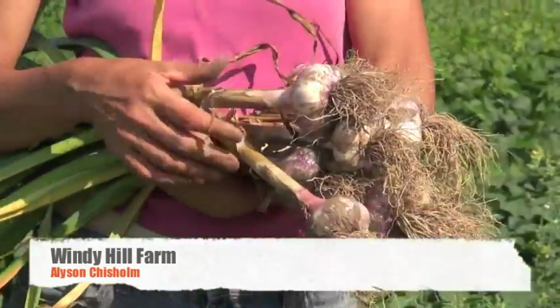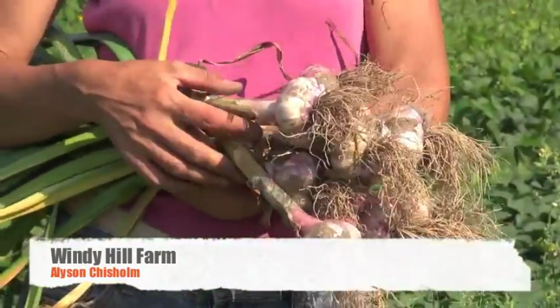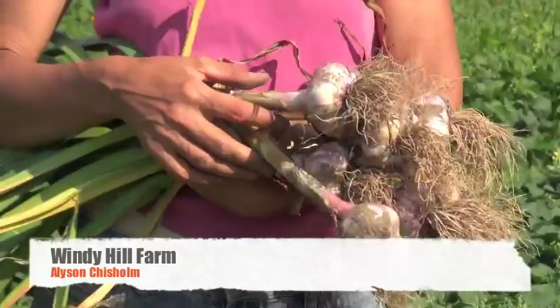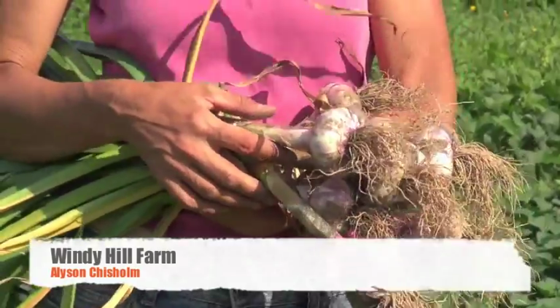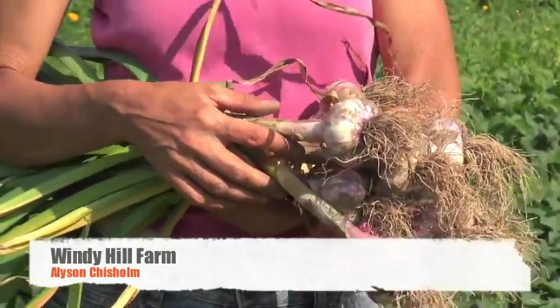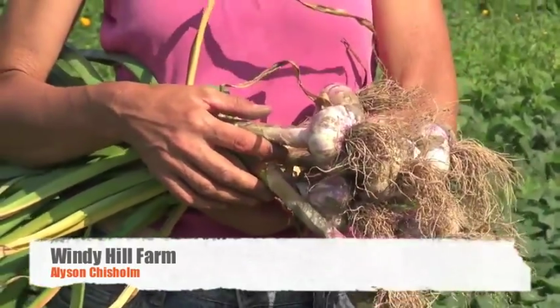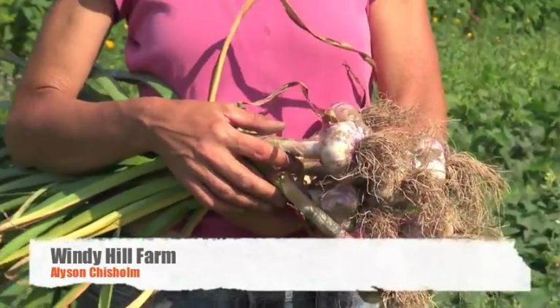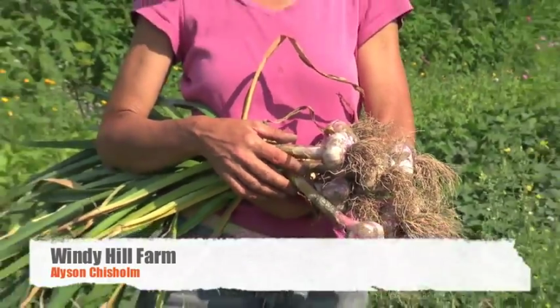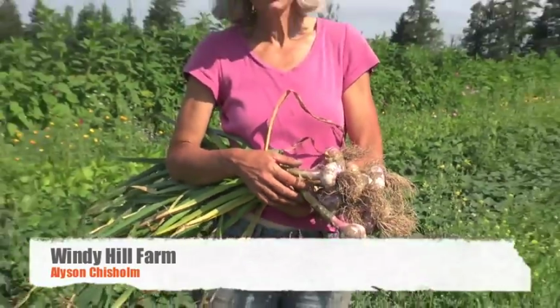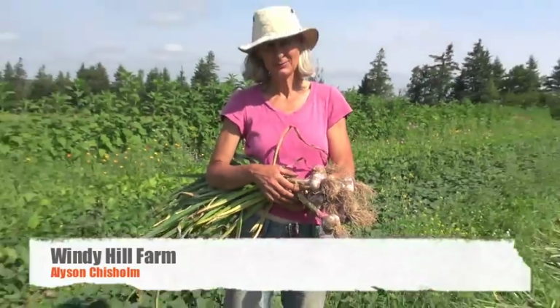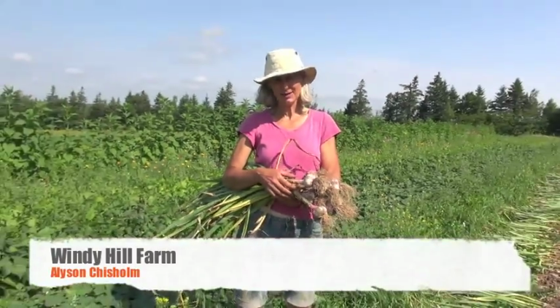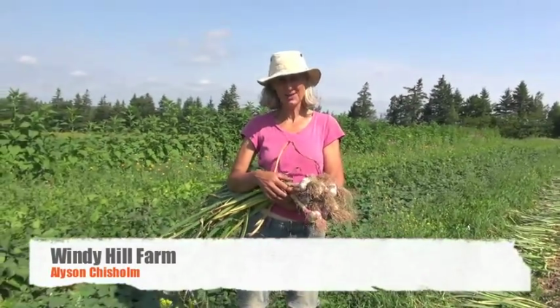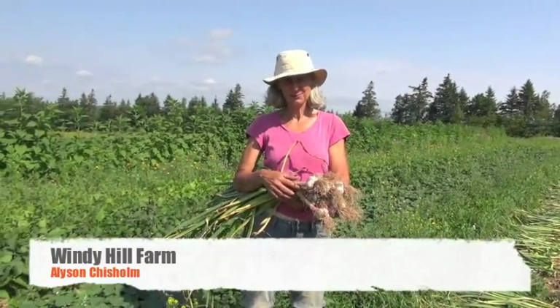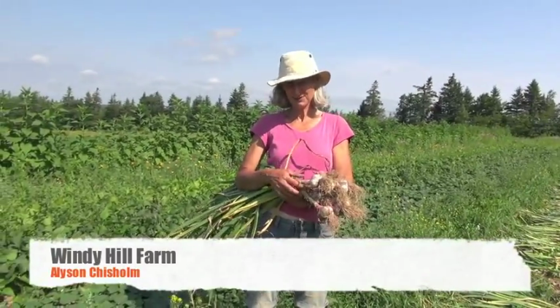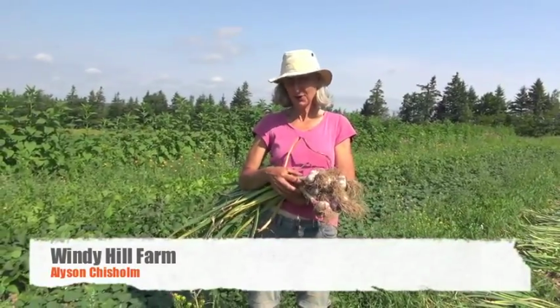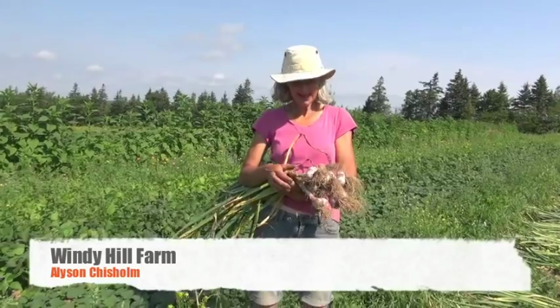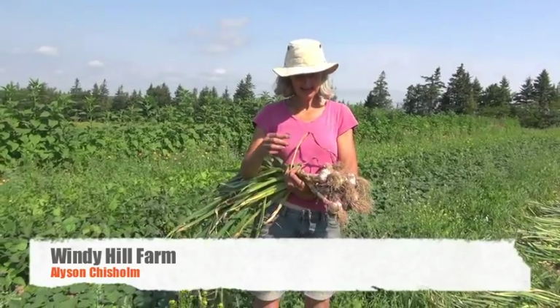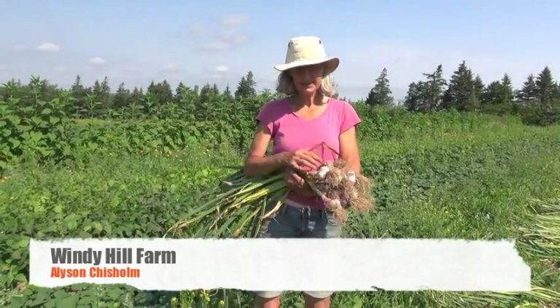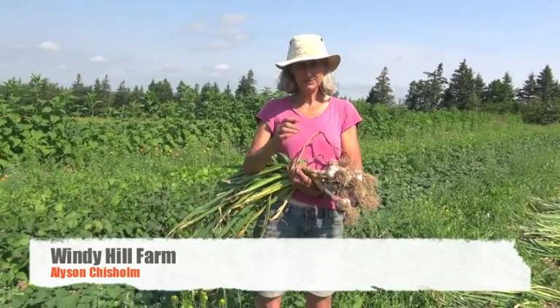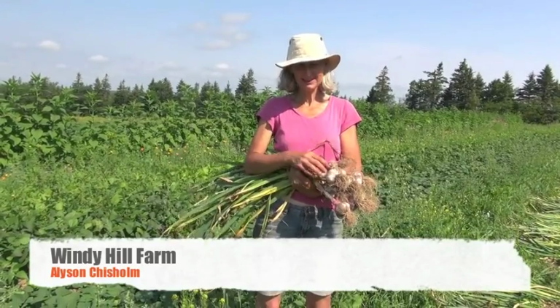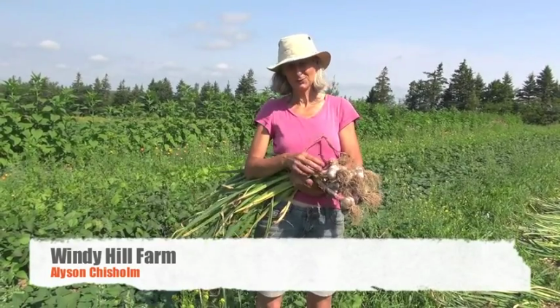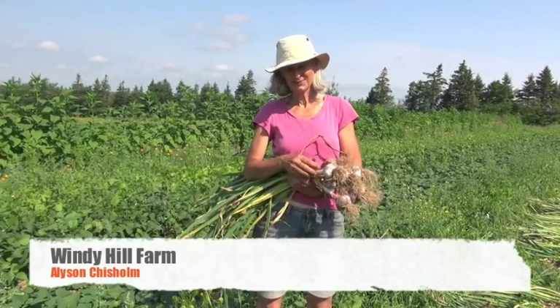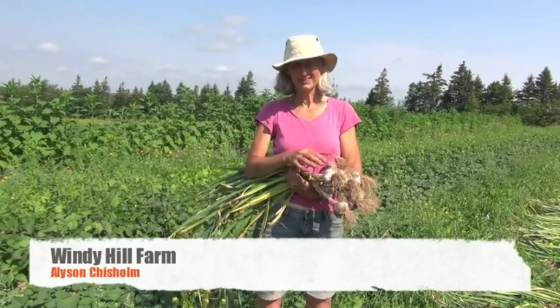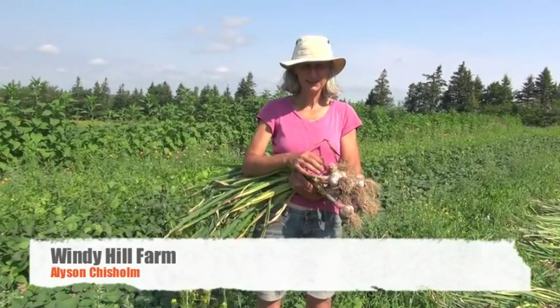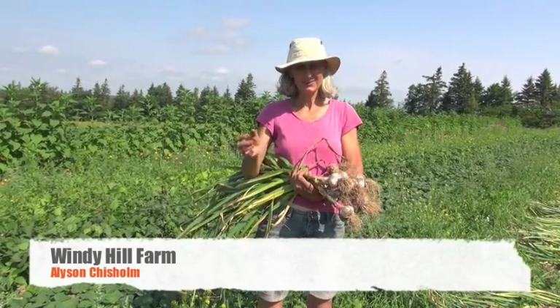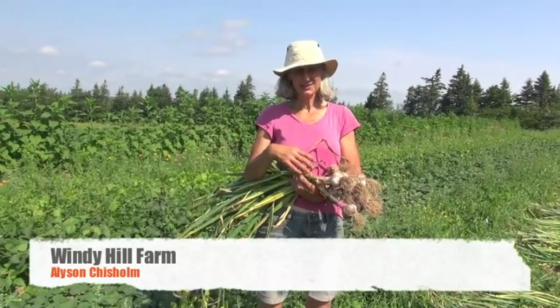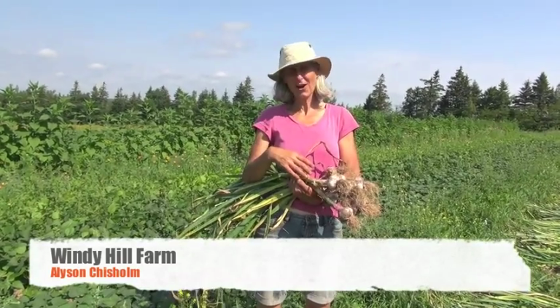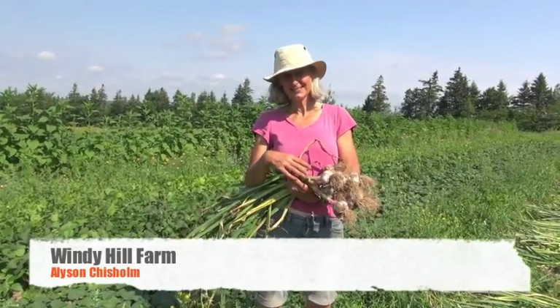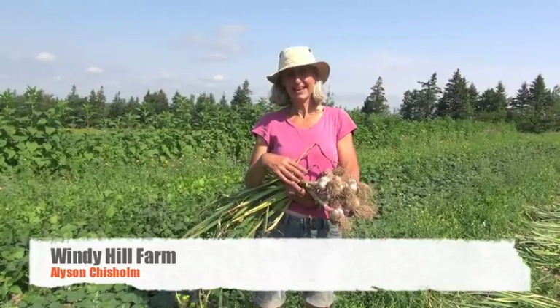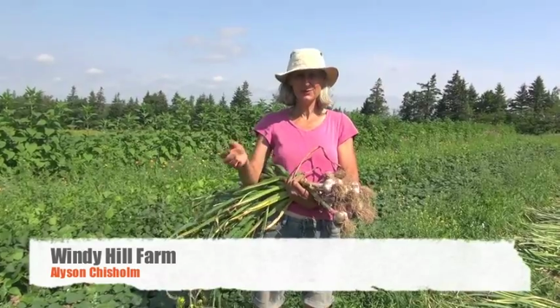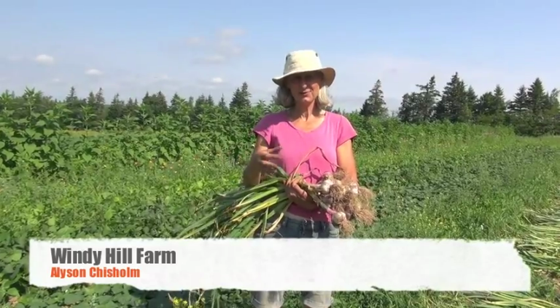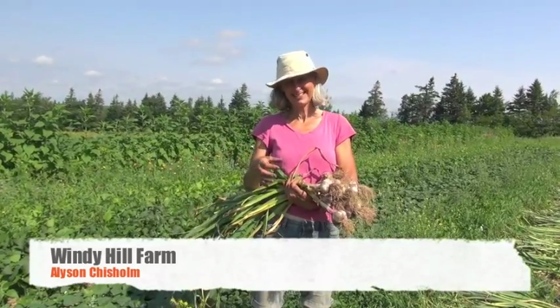This garlic originally came from British Columbia. When we moved out here in 2009, we brought a couple of pounds of our British Columbian garlic and we immediately planted it. It was October, so we put it in the soil and the following year we harvested it and then we used that for our seed.